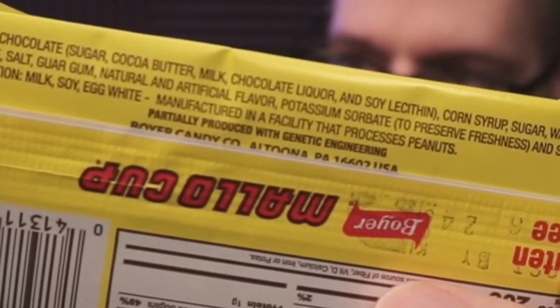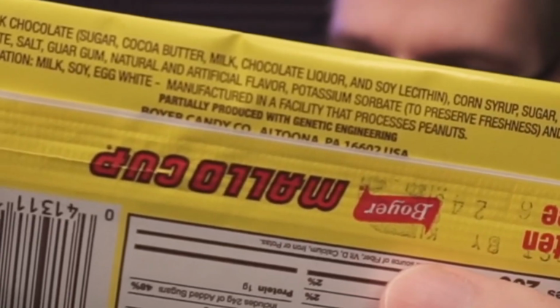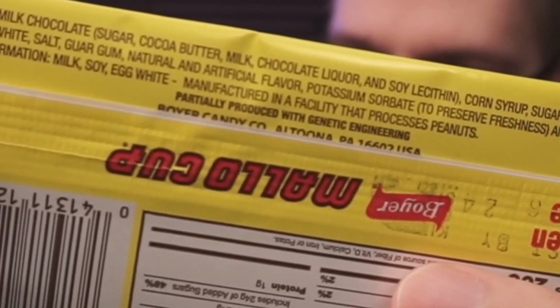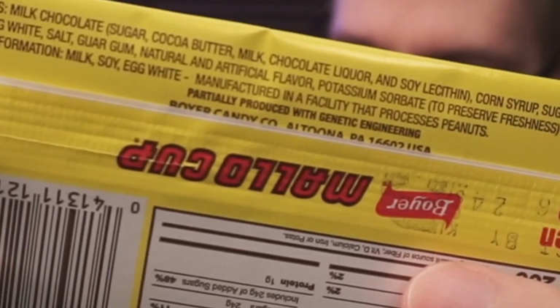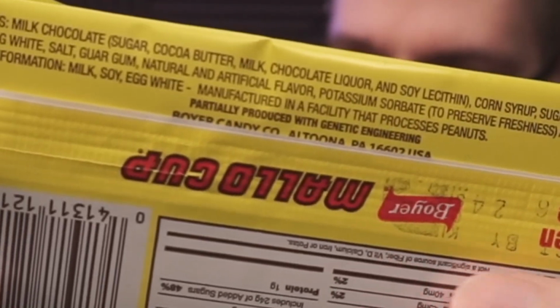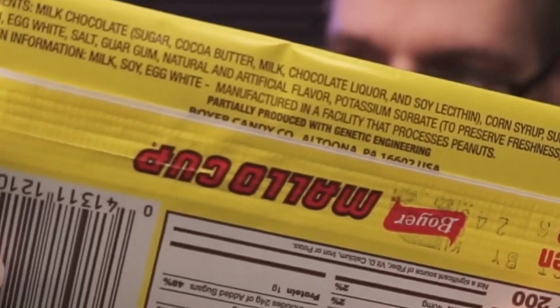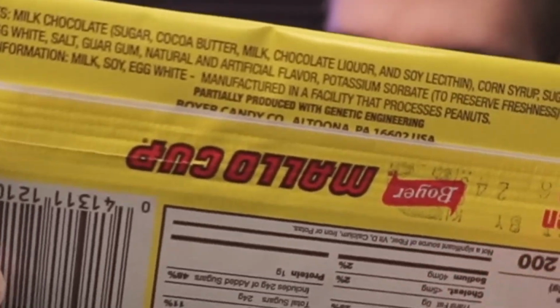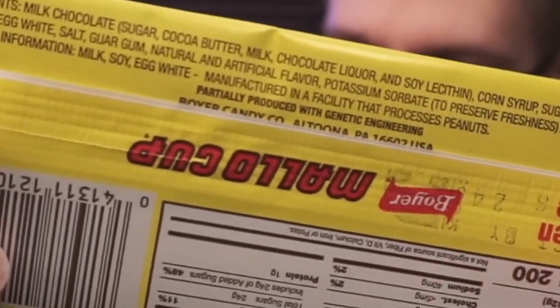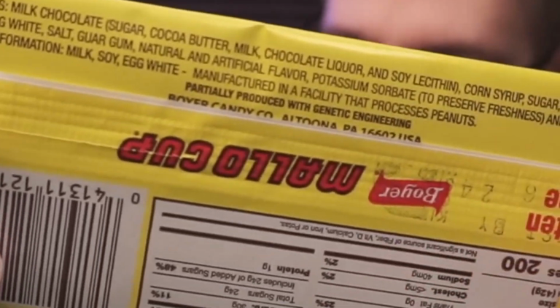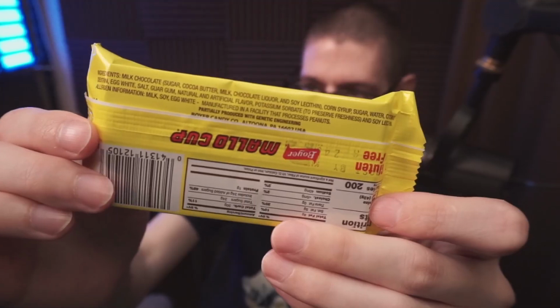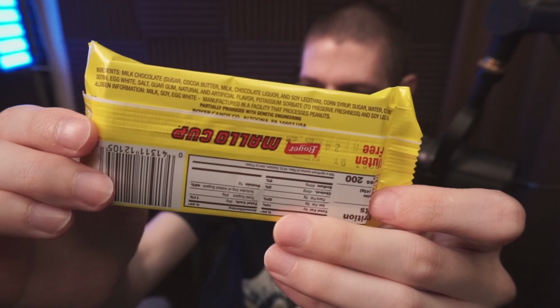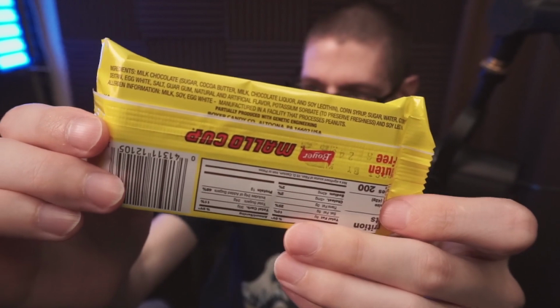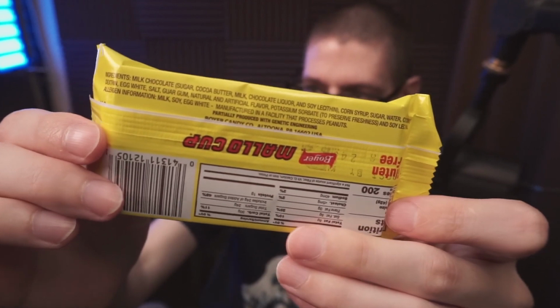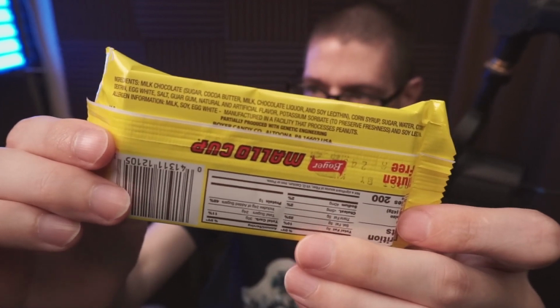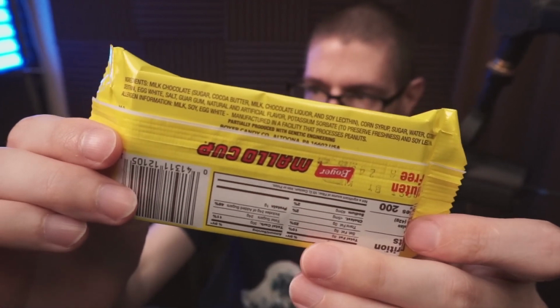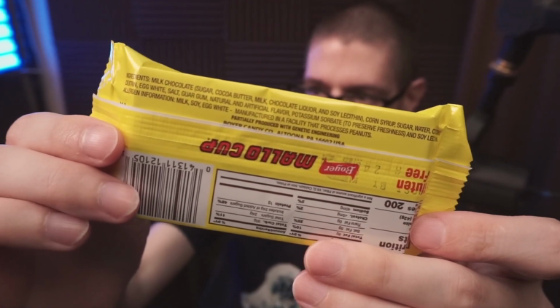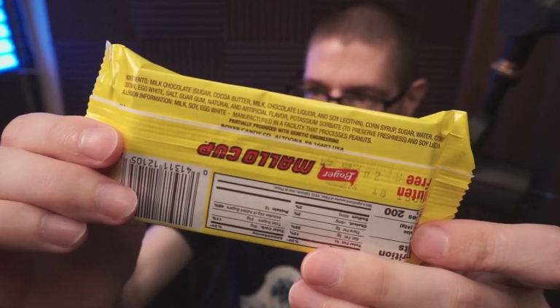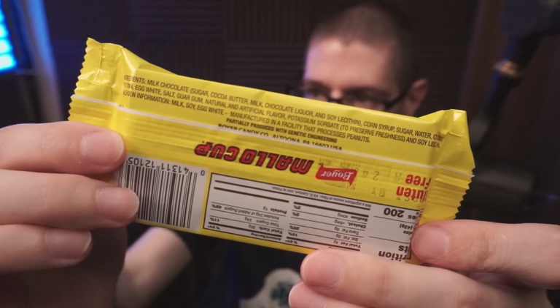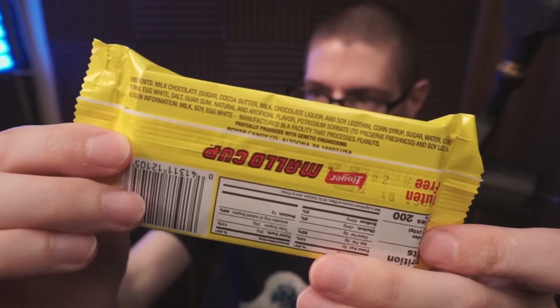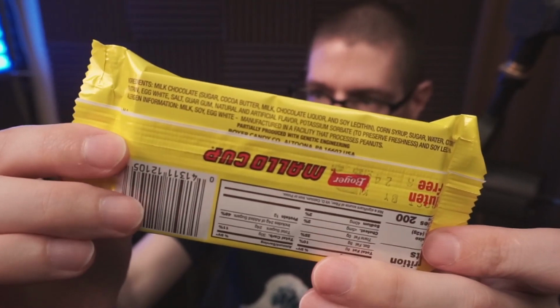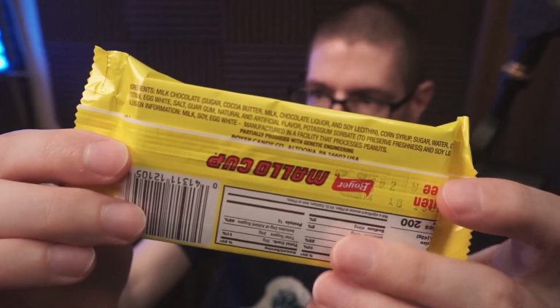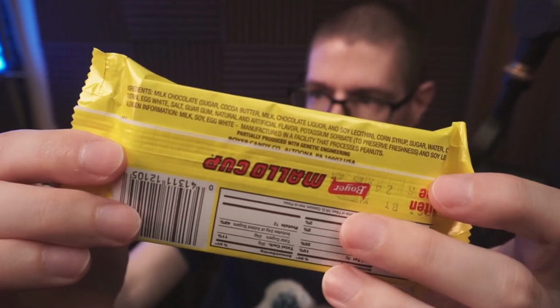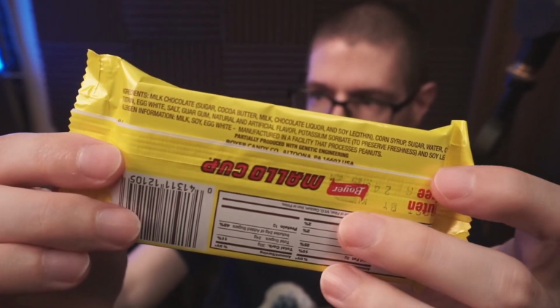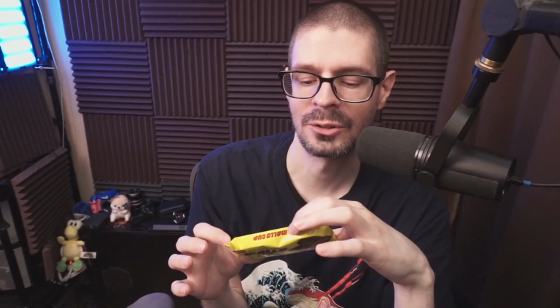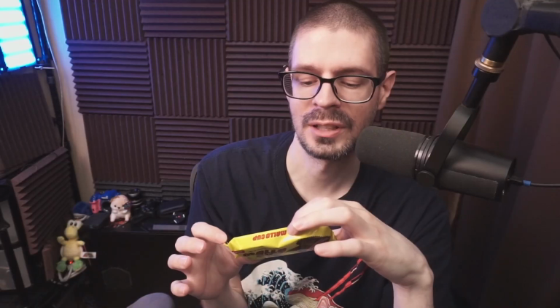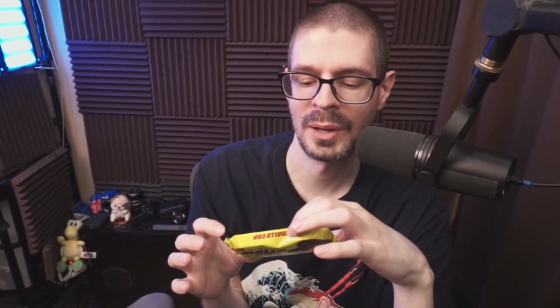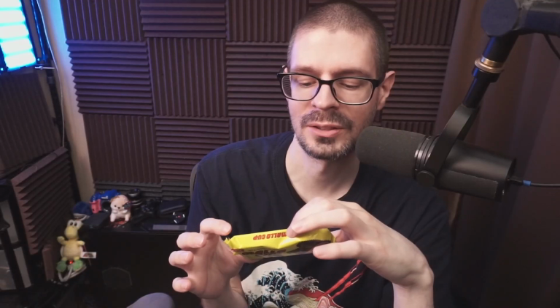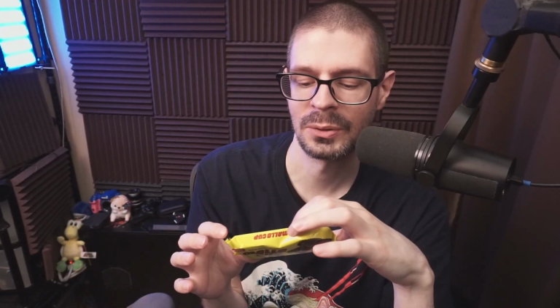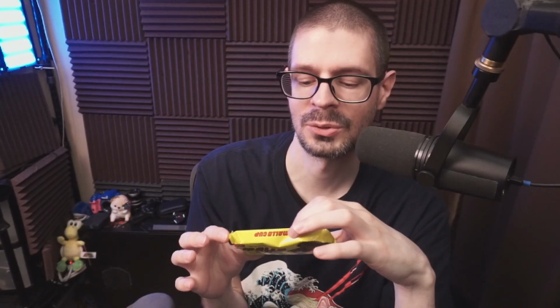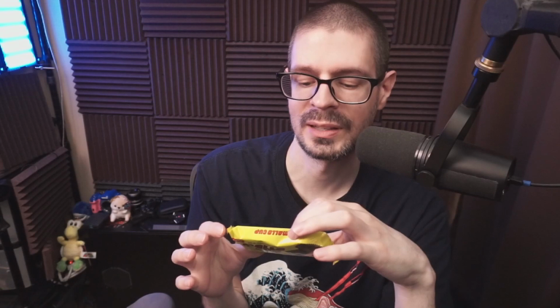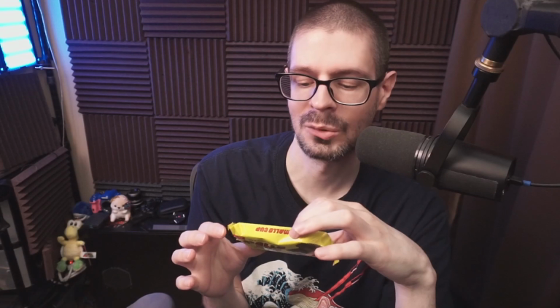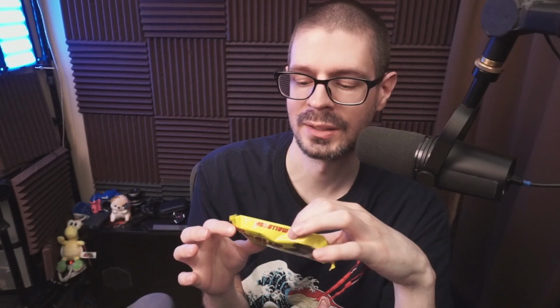Partially produced with genetic engineering. Ingredients include milk chocolate, corn syrup, sugar, water, coconut, and egg white. Allergen information: milk, soy, and egg white.